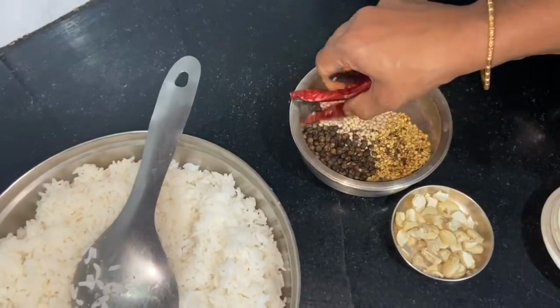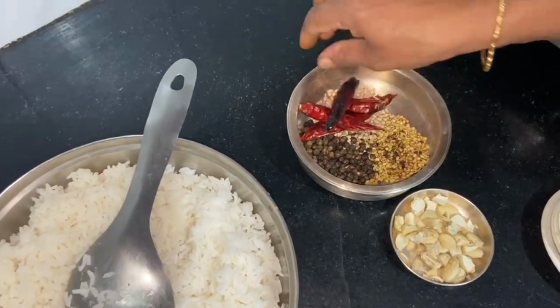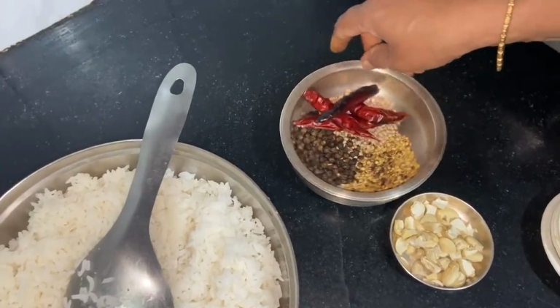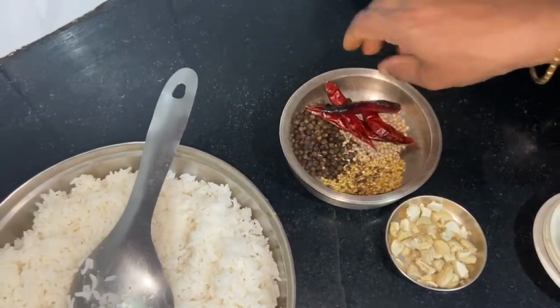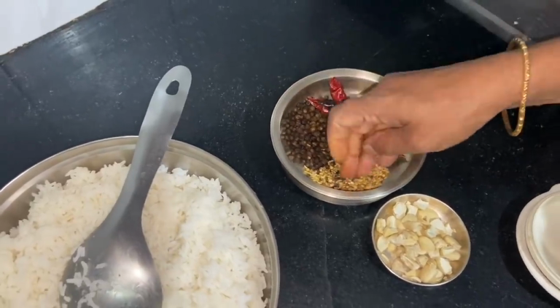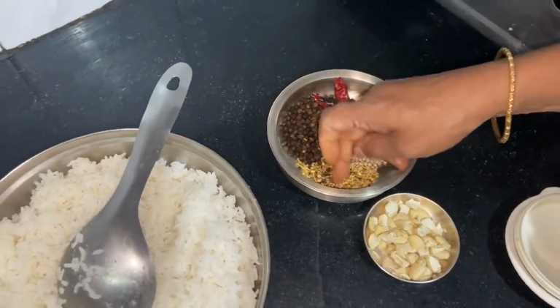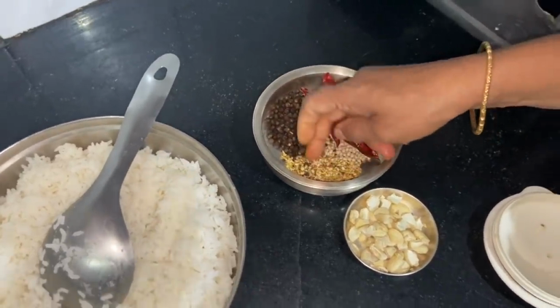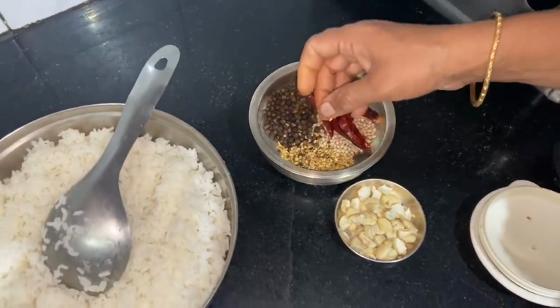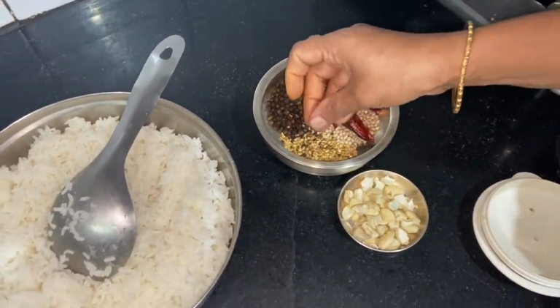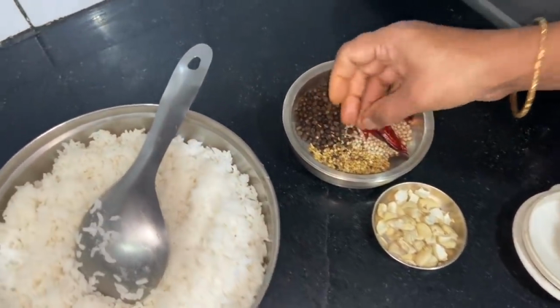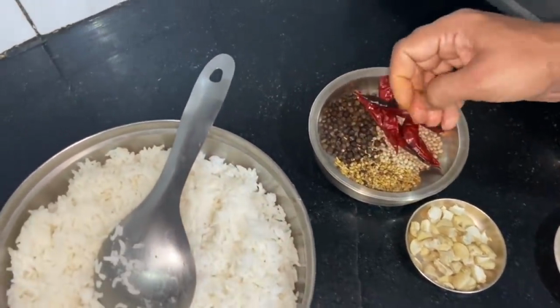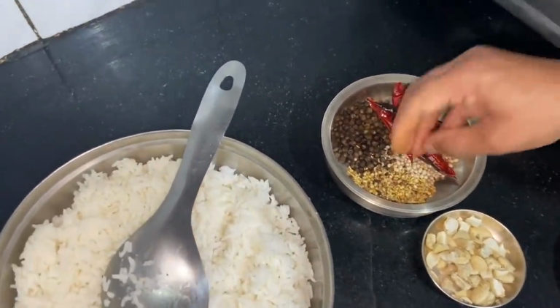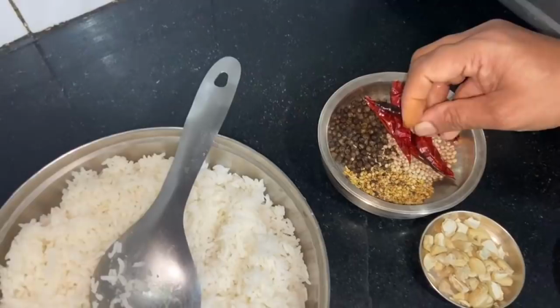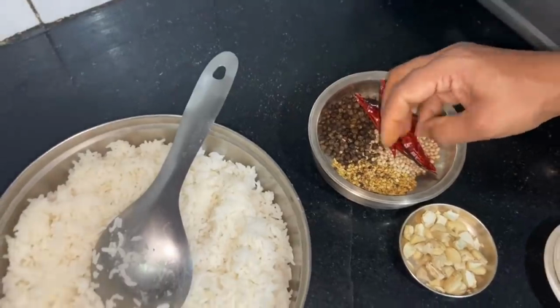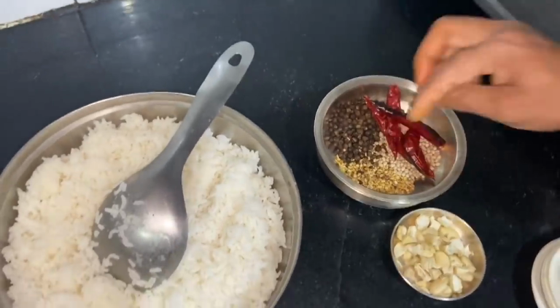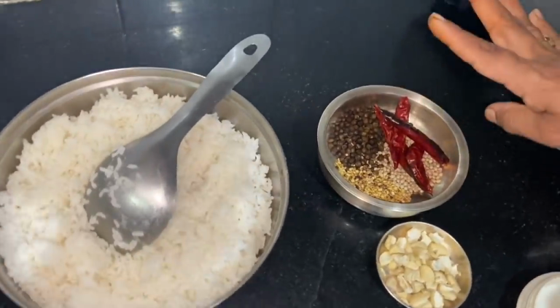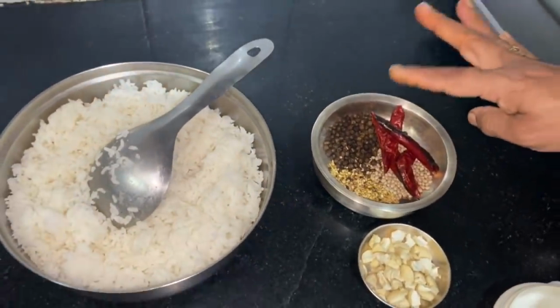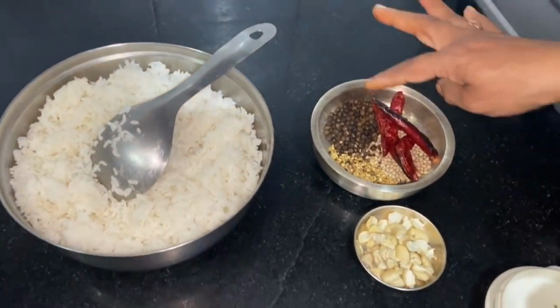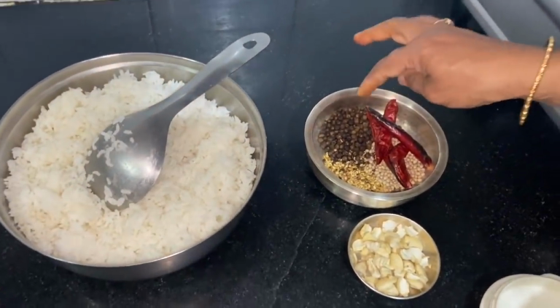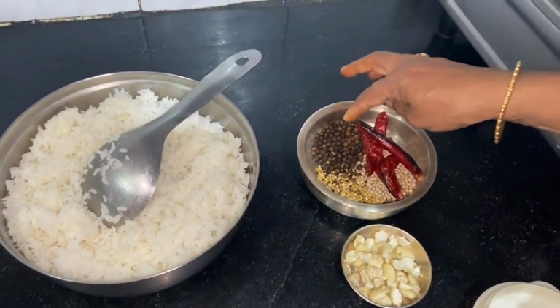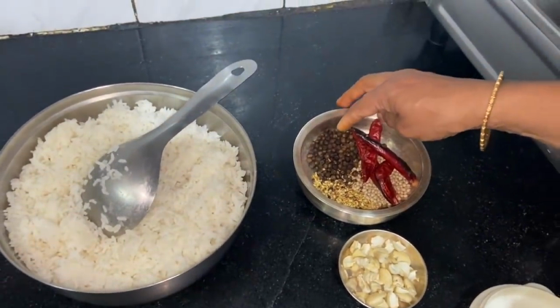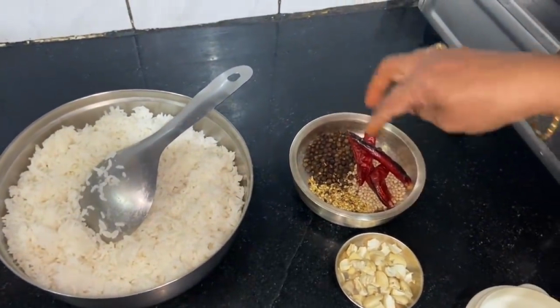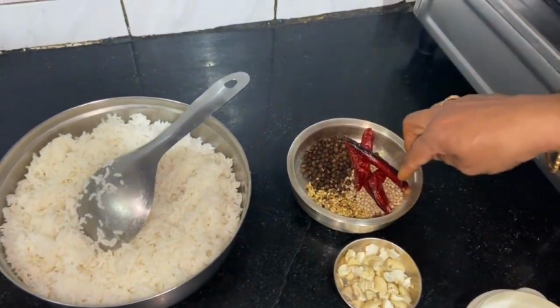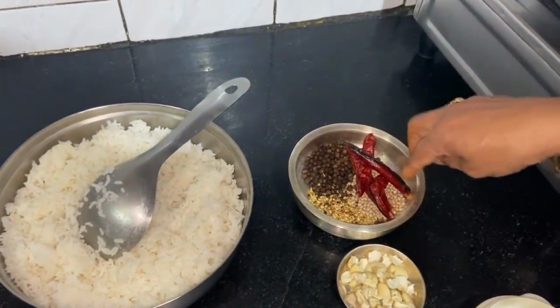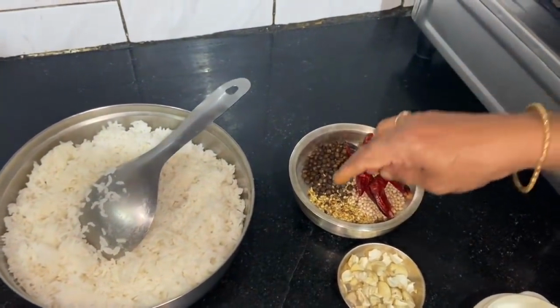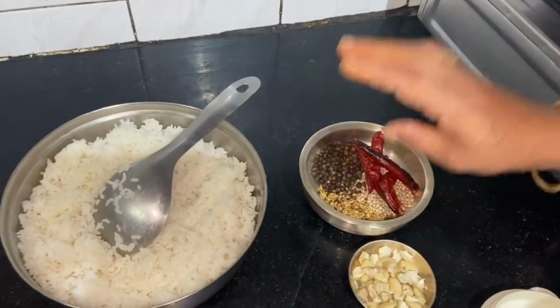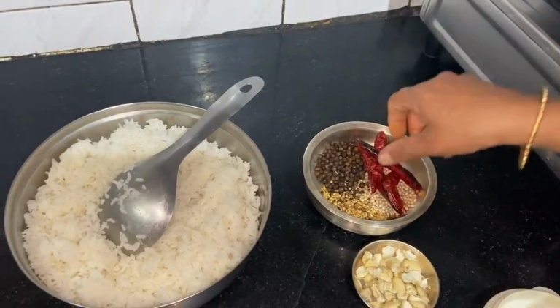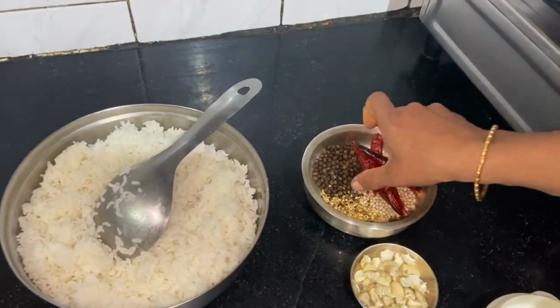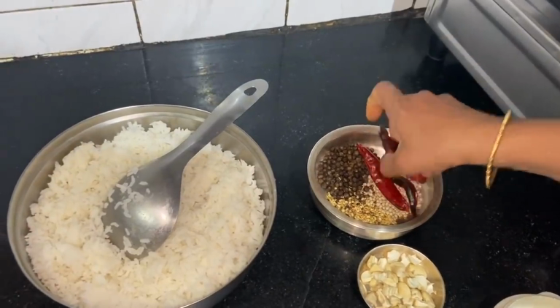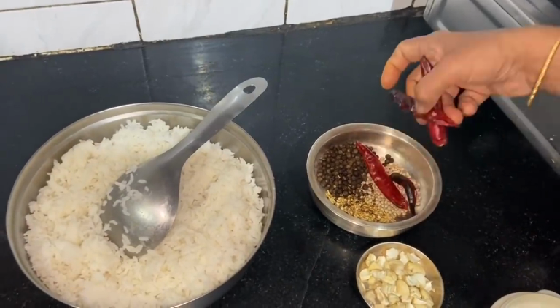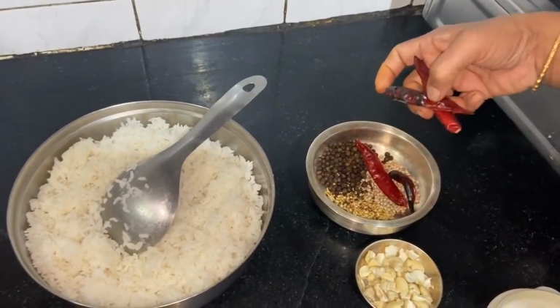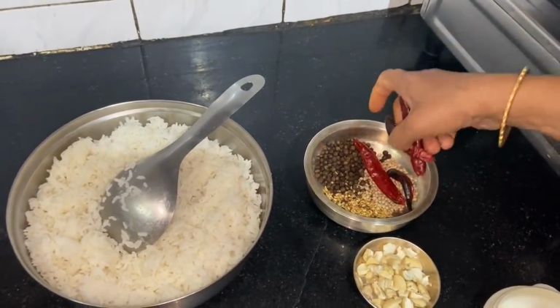So we put 1 teaspoon of the oil. The normal 4 and a half is not the same. Now it's got 2 teaspoons.